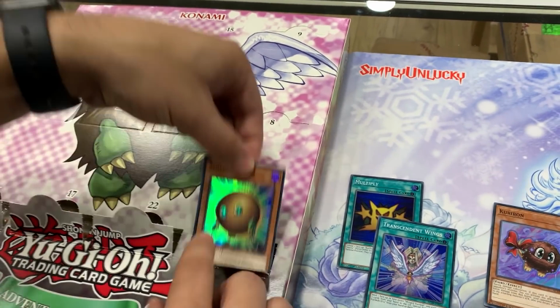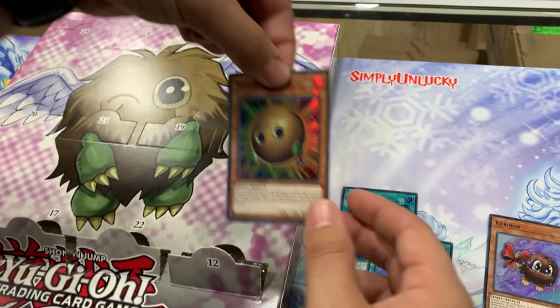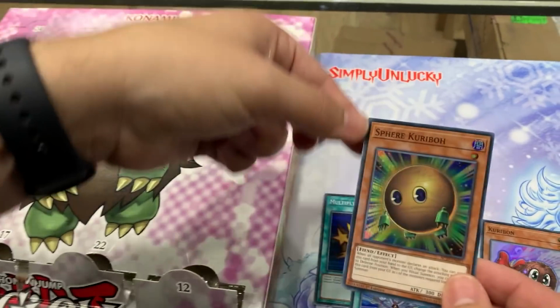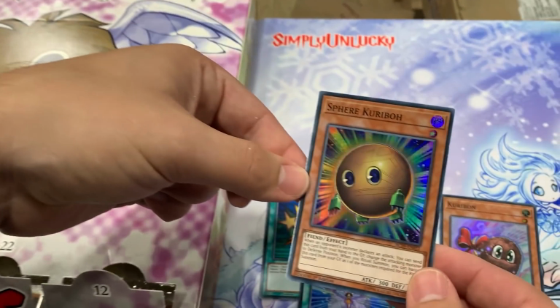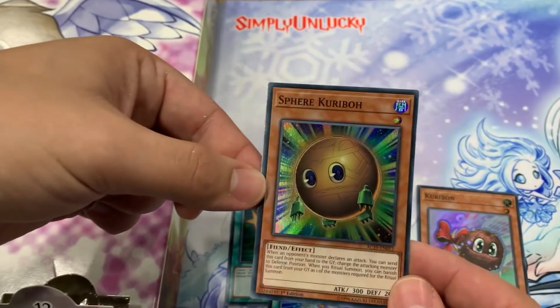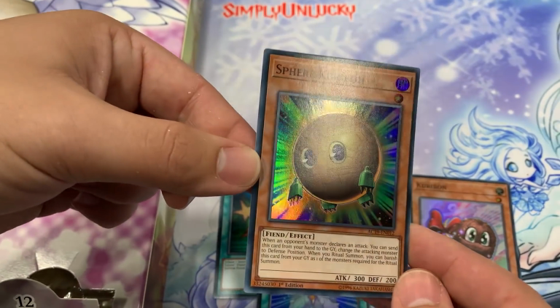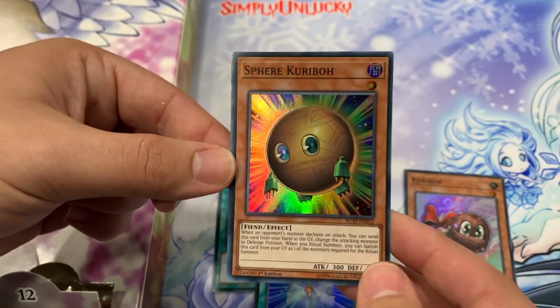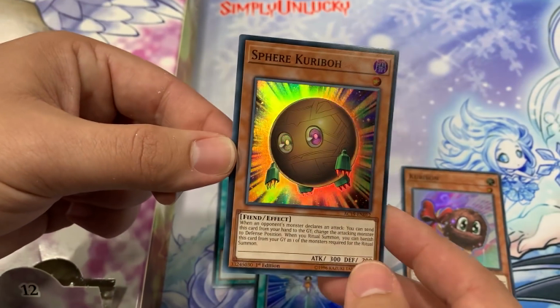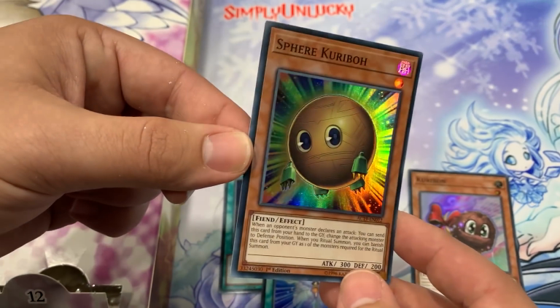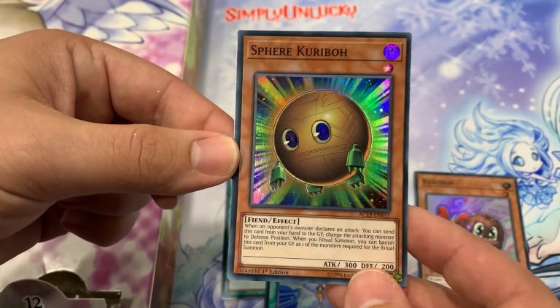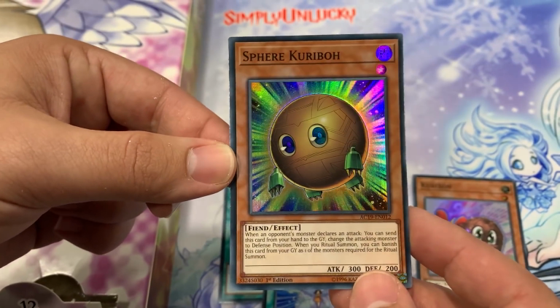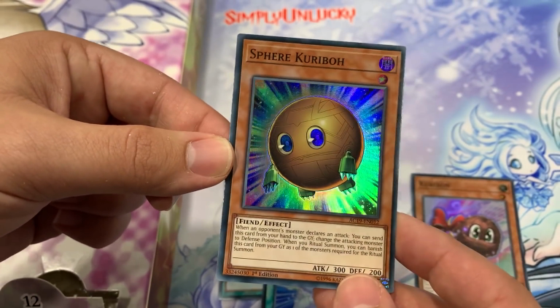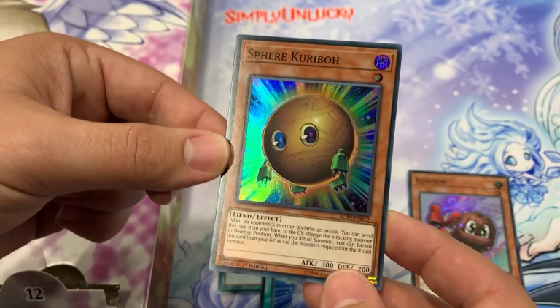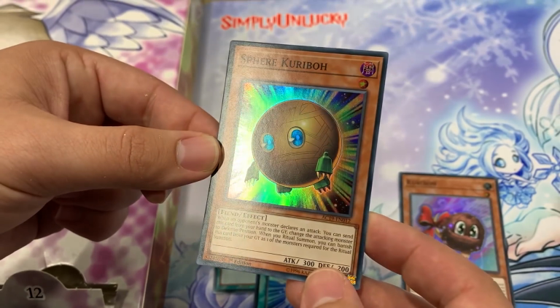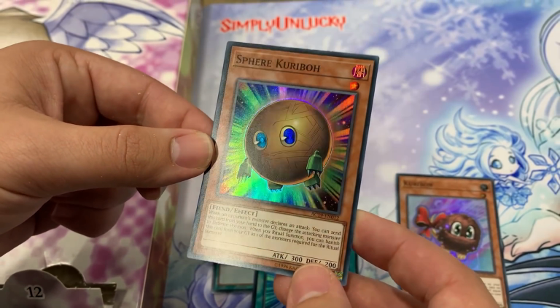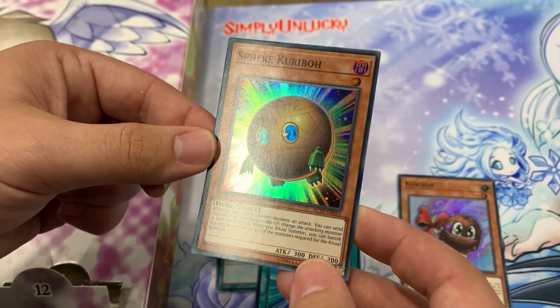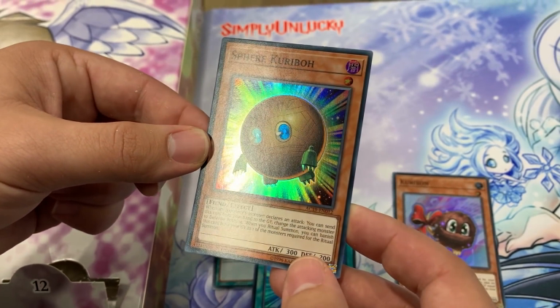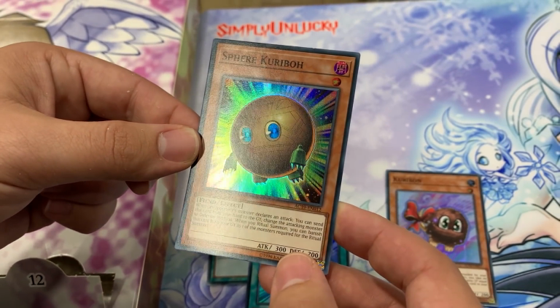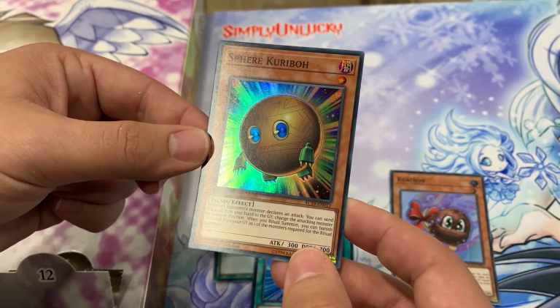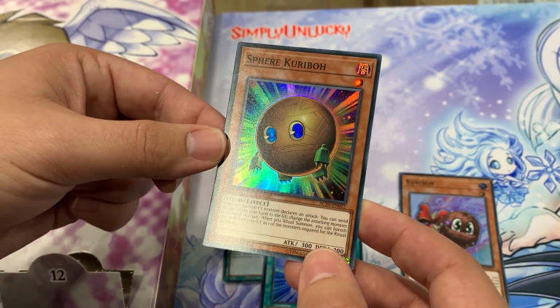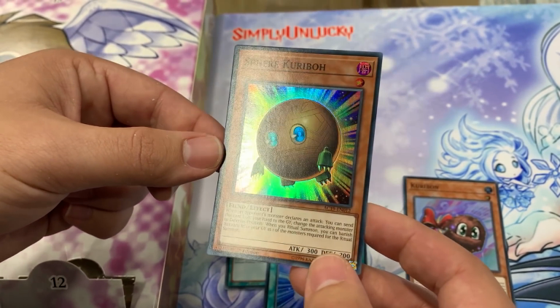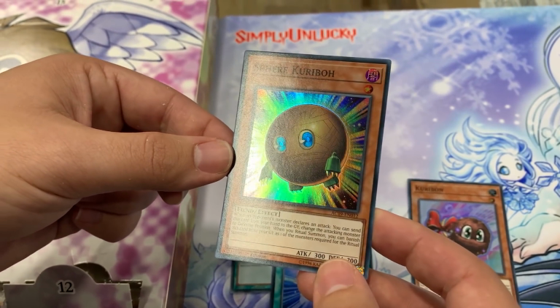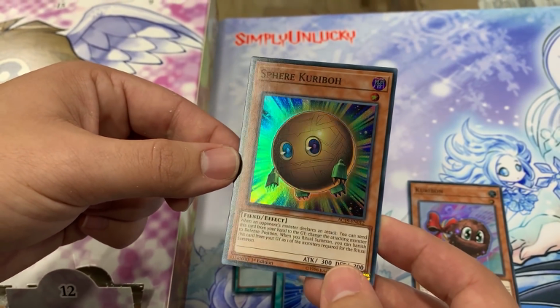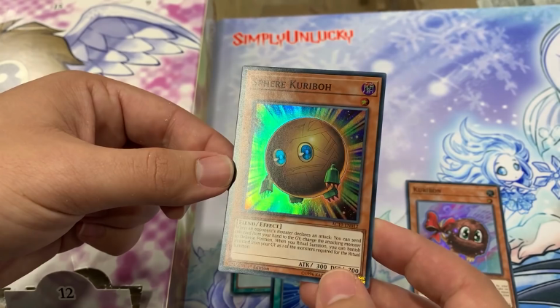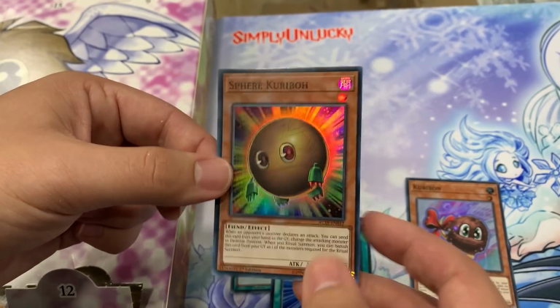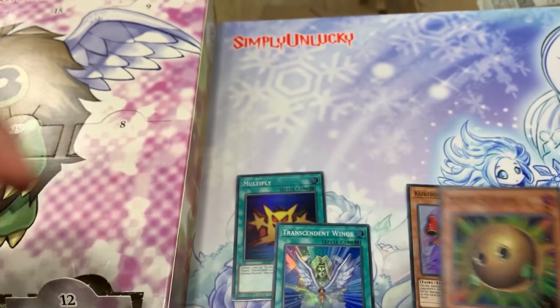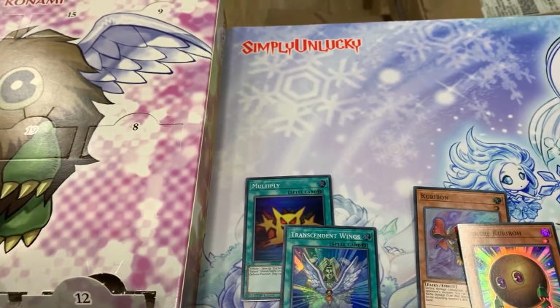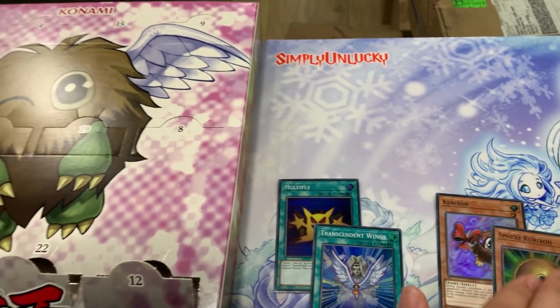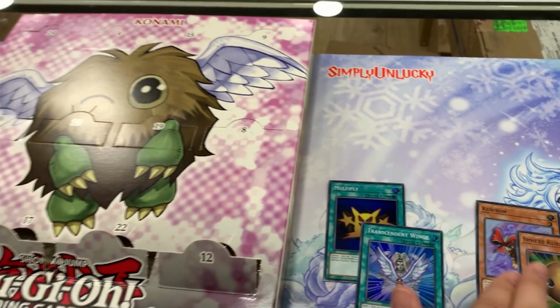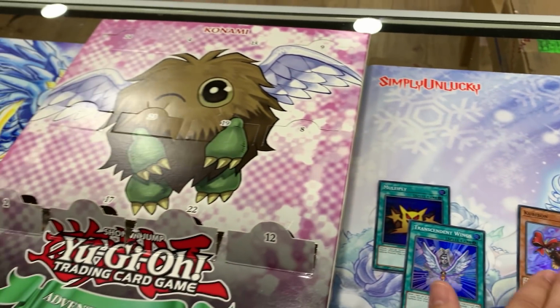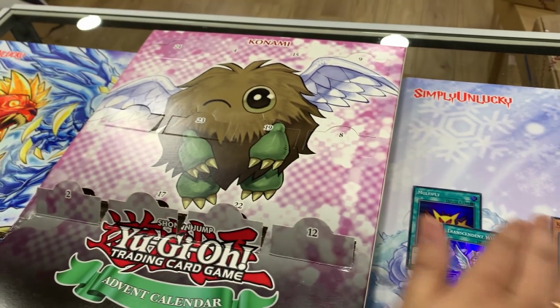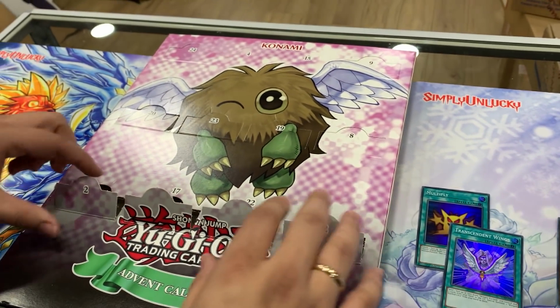Sphere Kuriboh - we know this one. That one's pretty sweet. It was a Duel Links power card for a while, and then even in speed duels it's pretty good. As a monster attacks, send this card from your hand to the graveyard, change the attacking monster to defense, and then you can use it as ritual fodder.